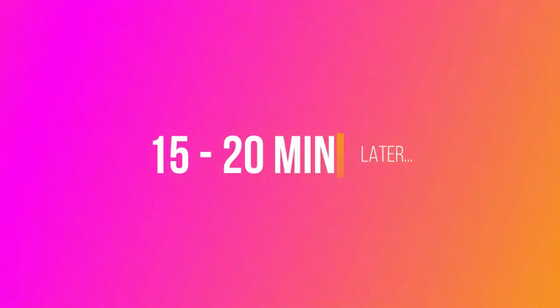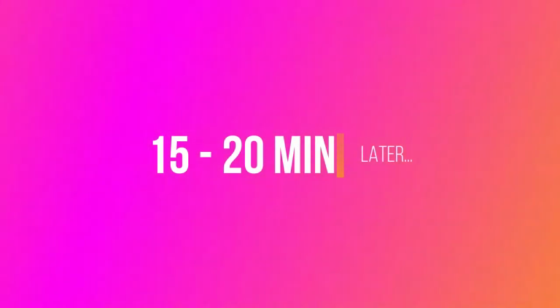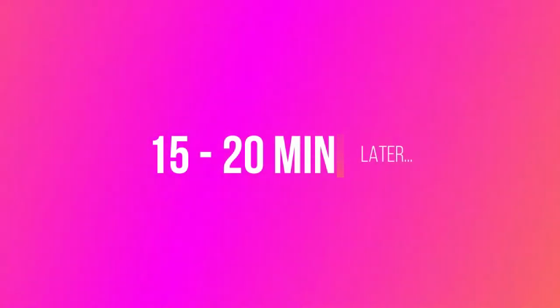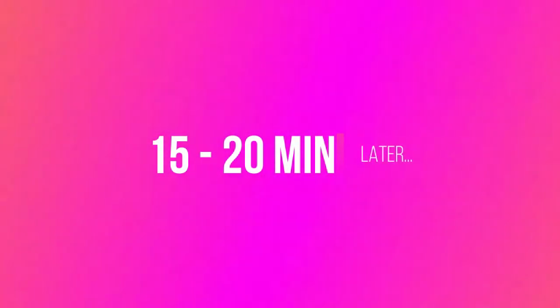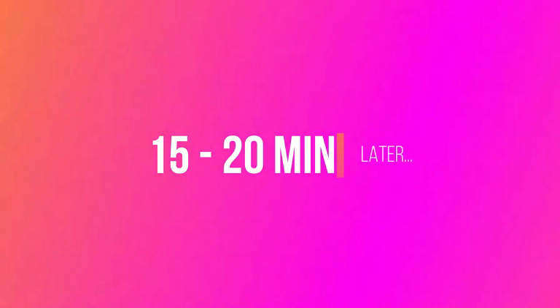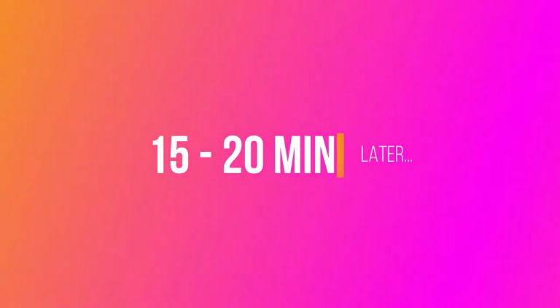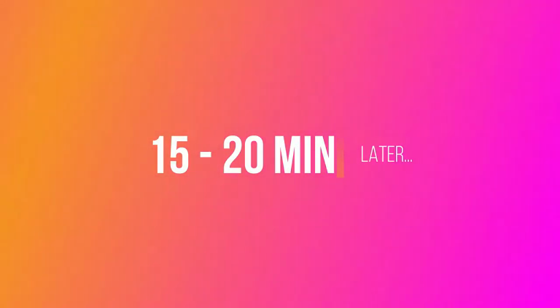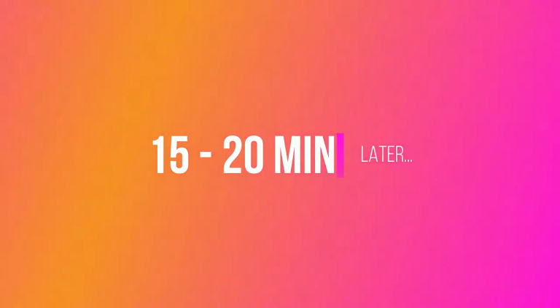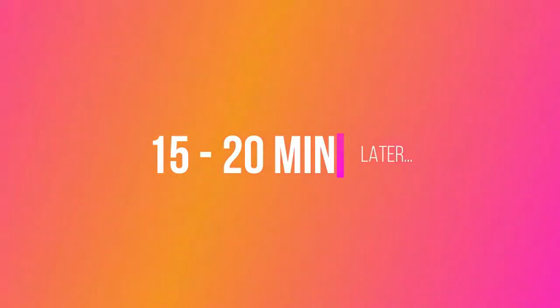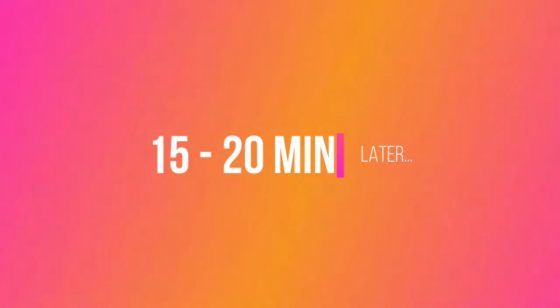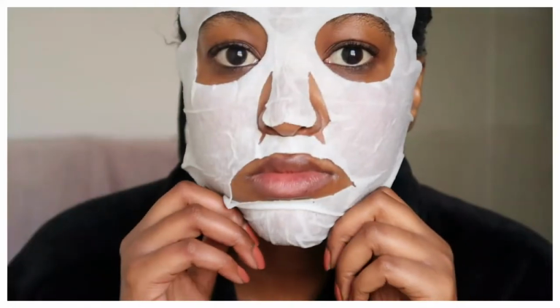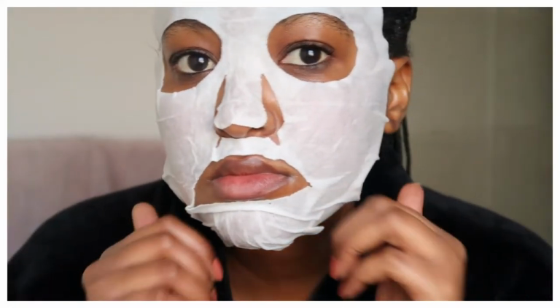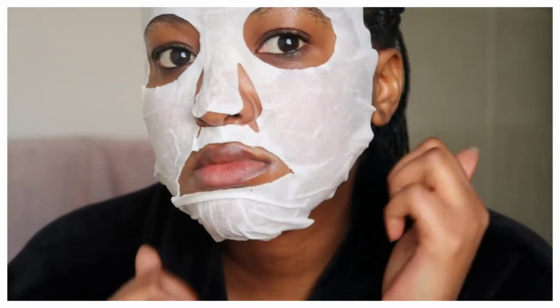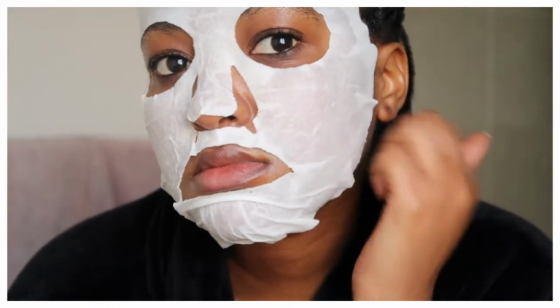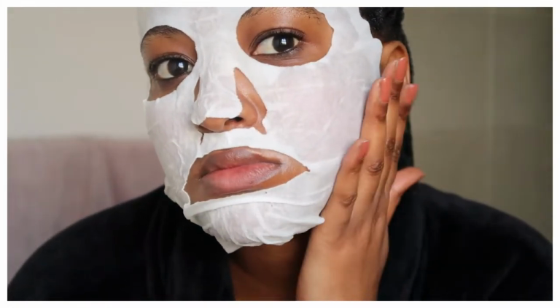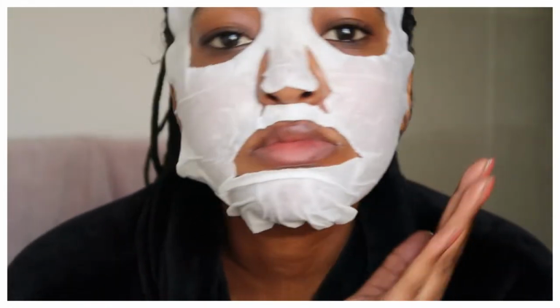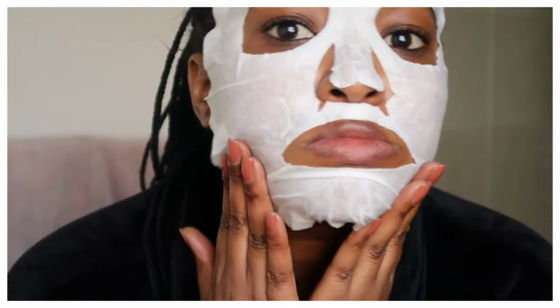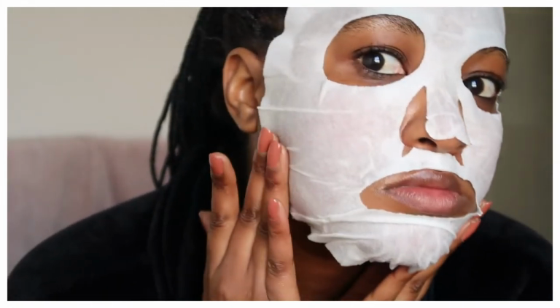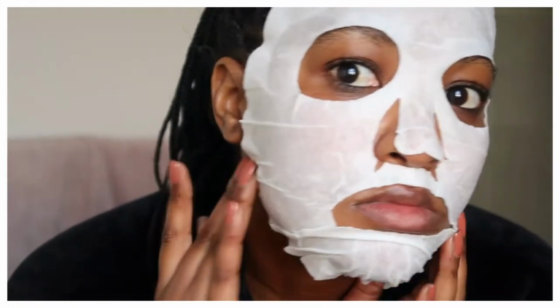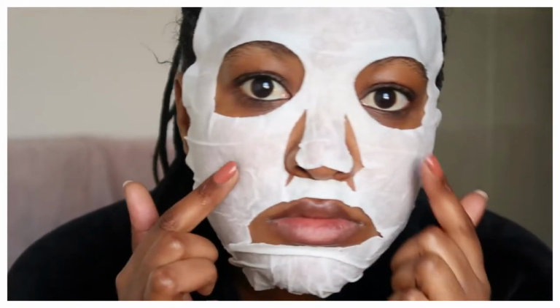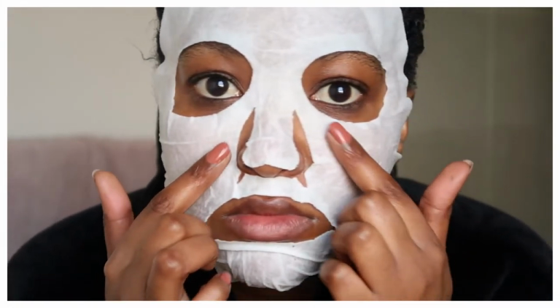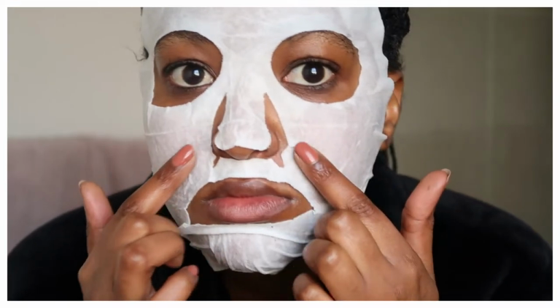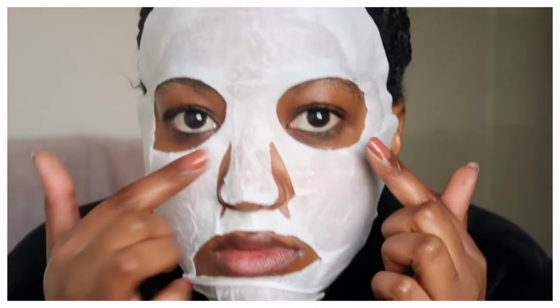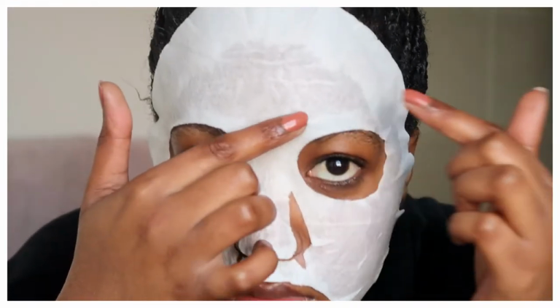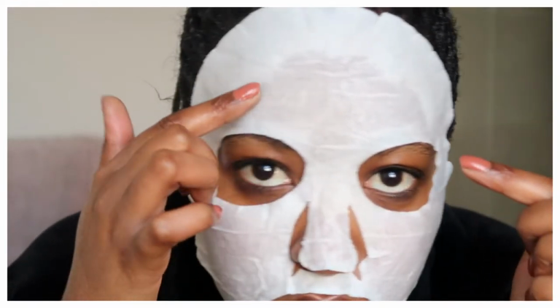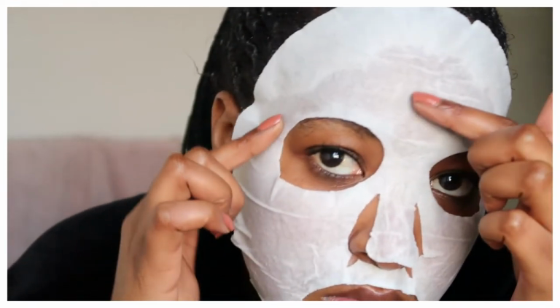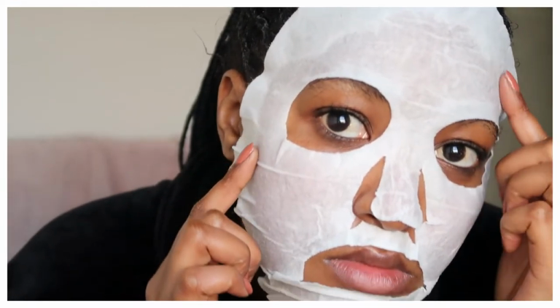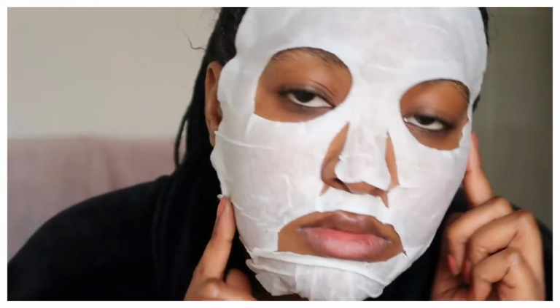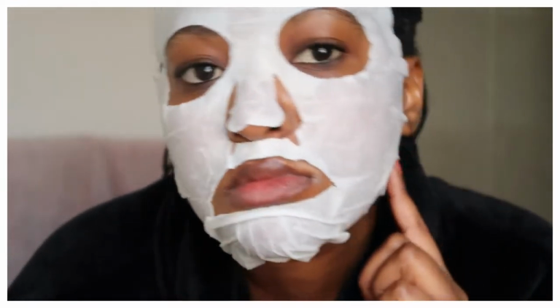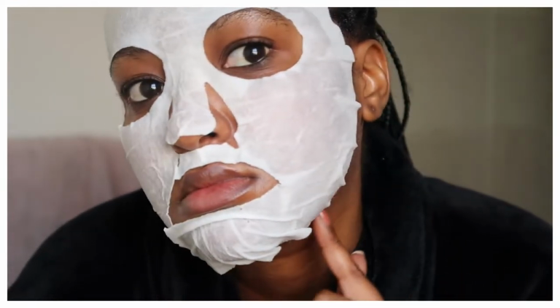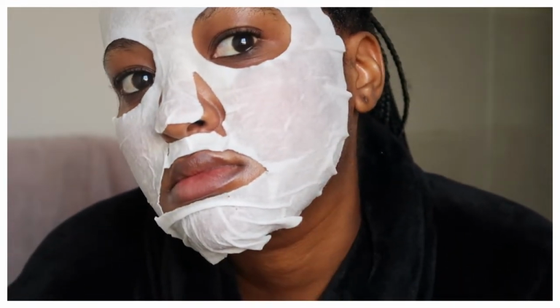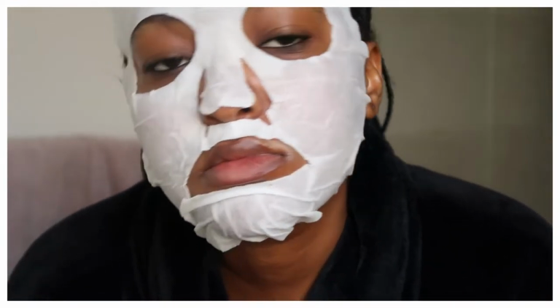After about 15 to 20 minutes you will notice that your mask is starting to peel off. This means that it's dry and you can take it off.